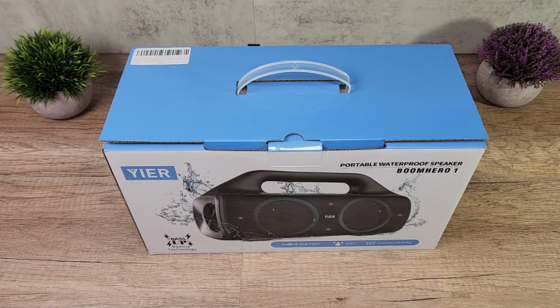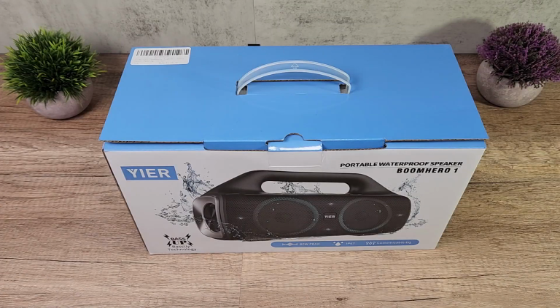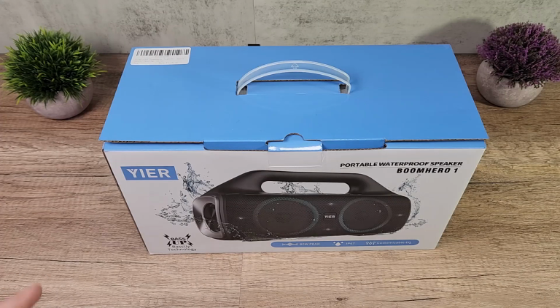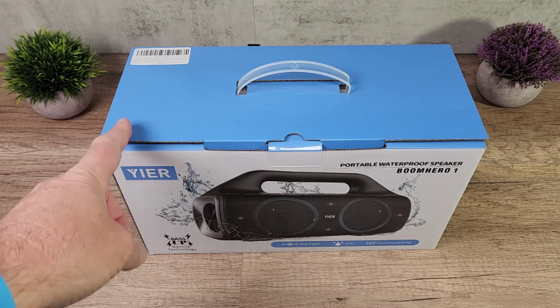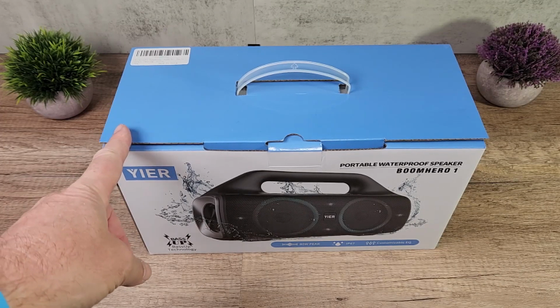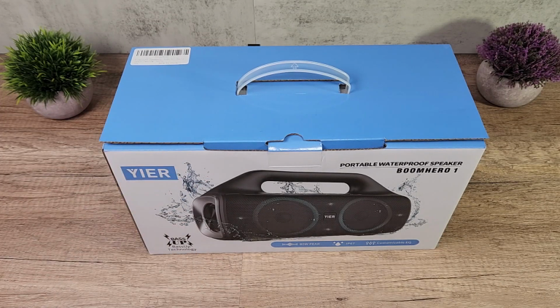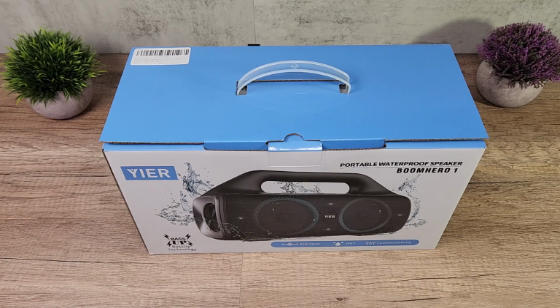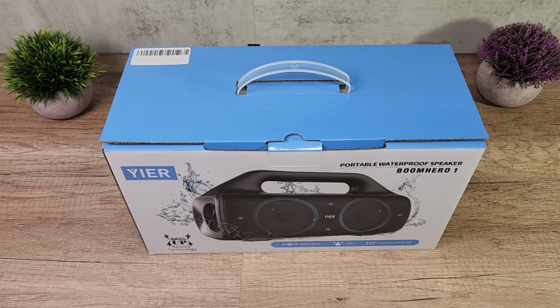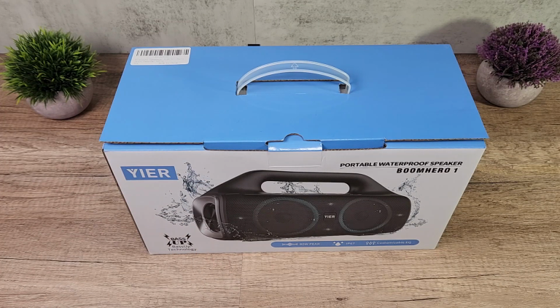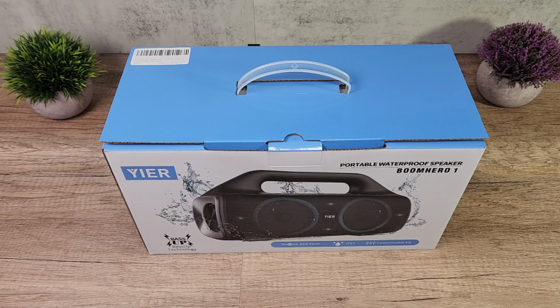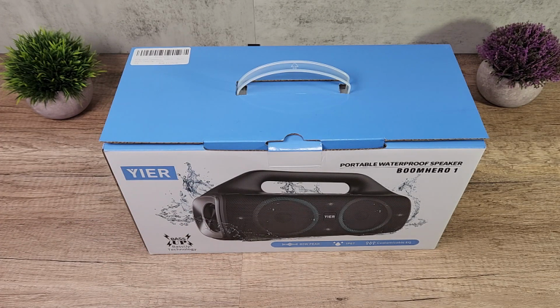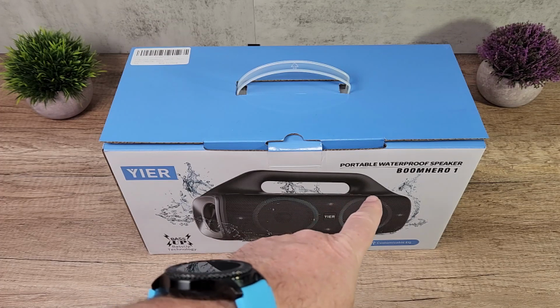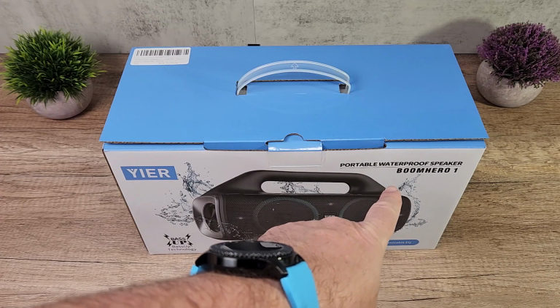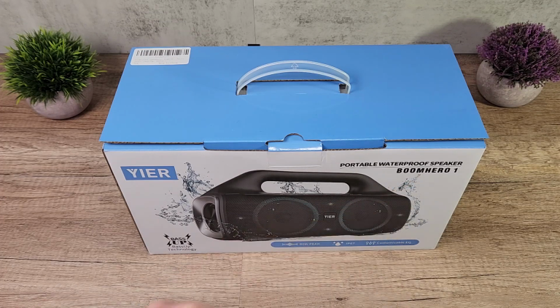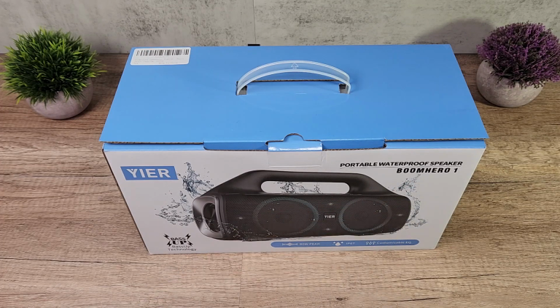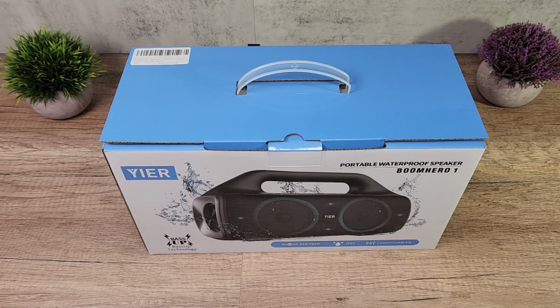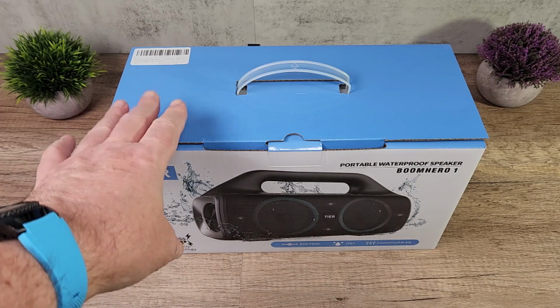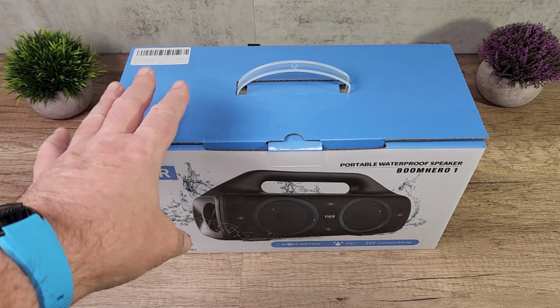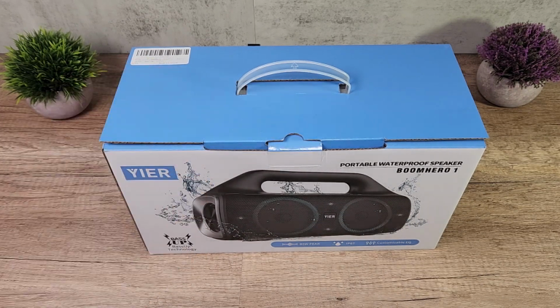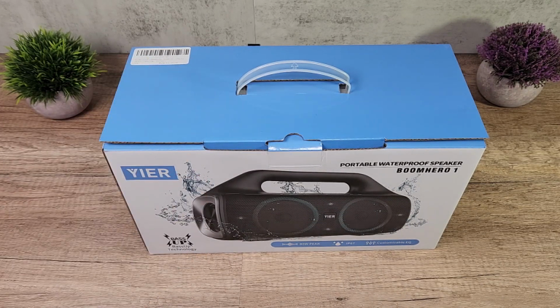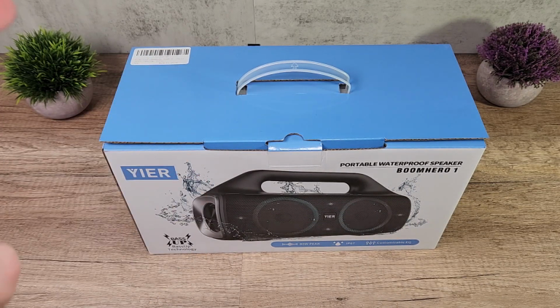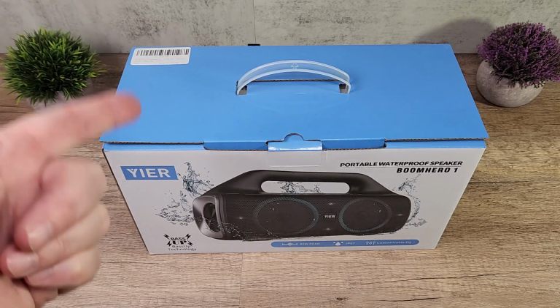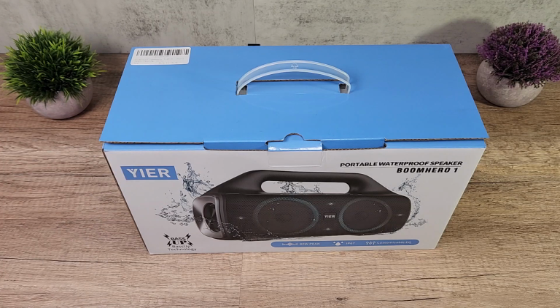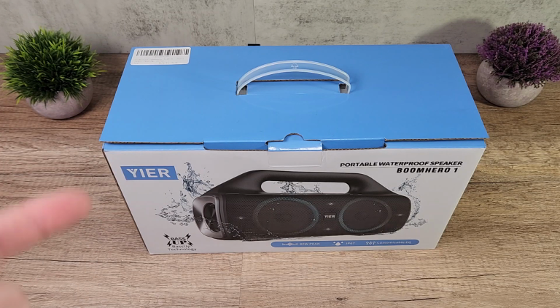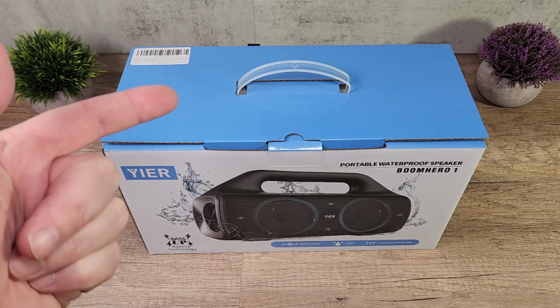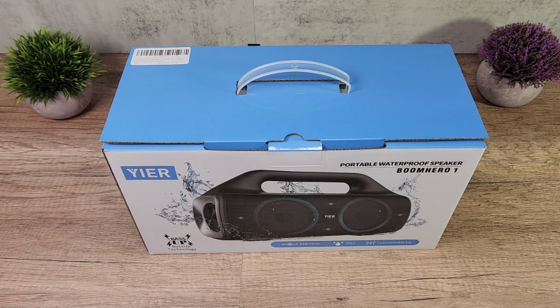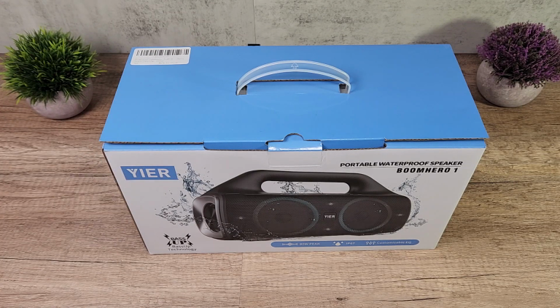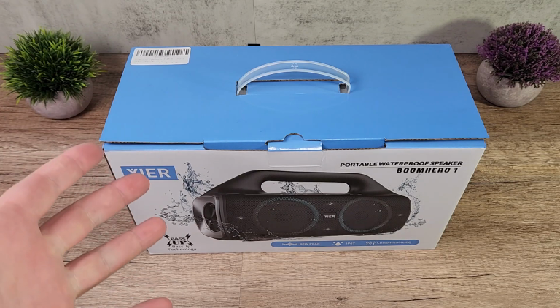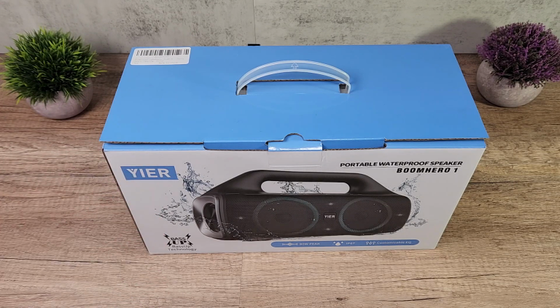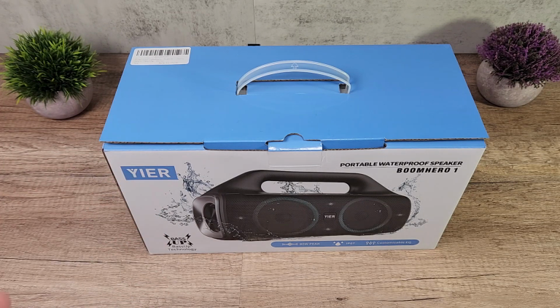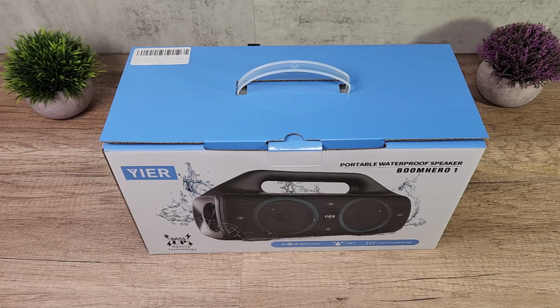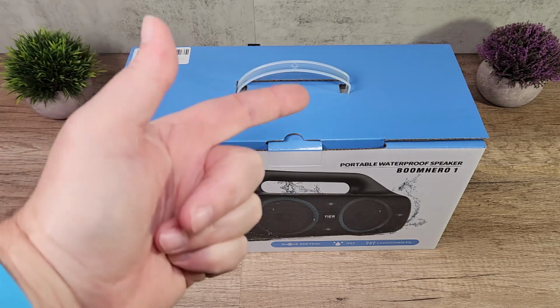And here we go — the portable waterproof Bluetooth speaker. The model is the Boom Hero 1. That's the box, that's how it arrived. Now let's open the box and see how it looks like, how to pair with it, and how the sound sounds like.